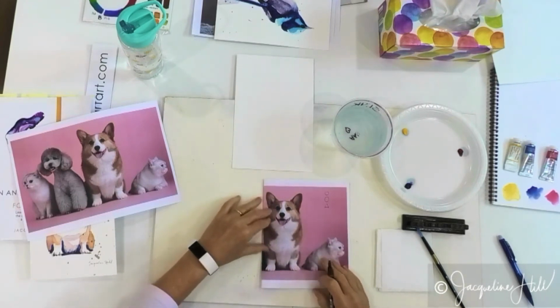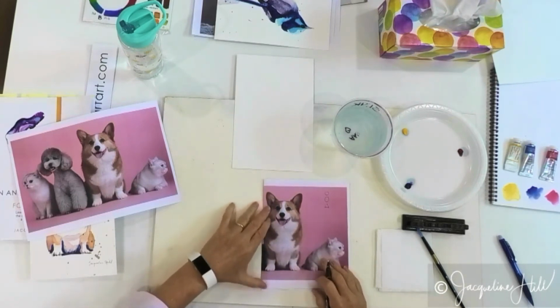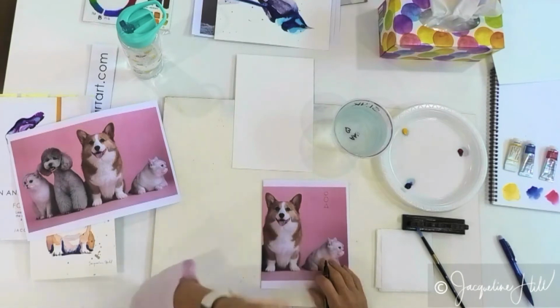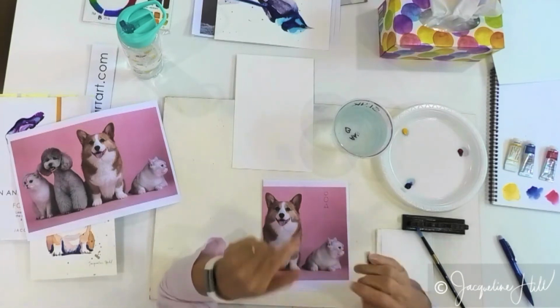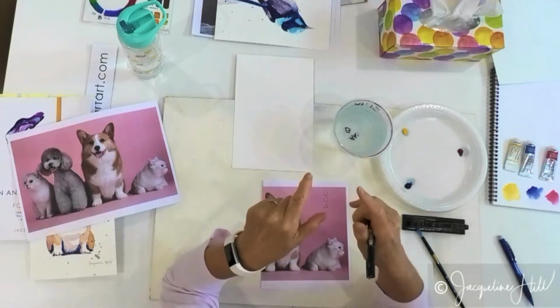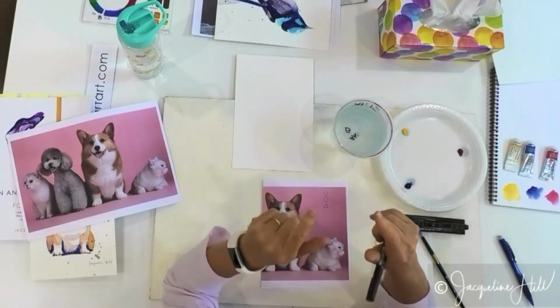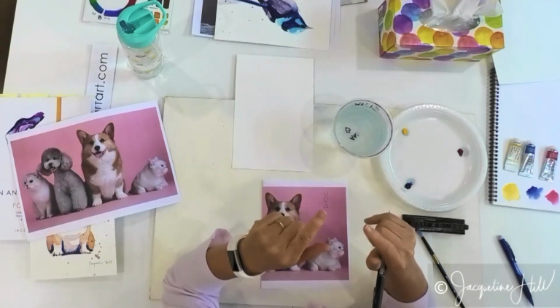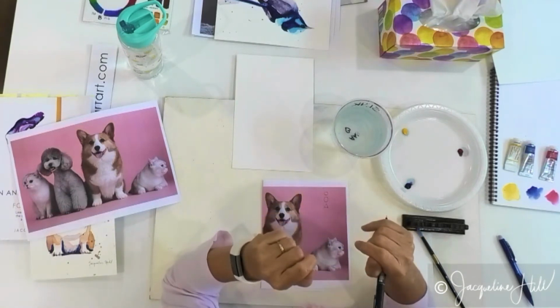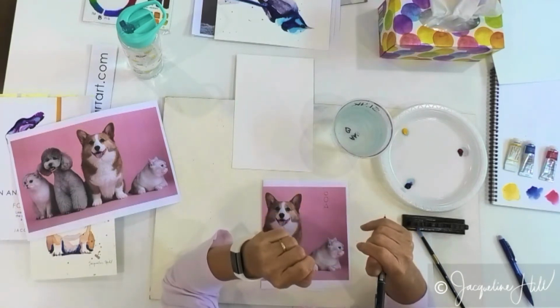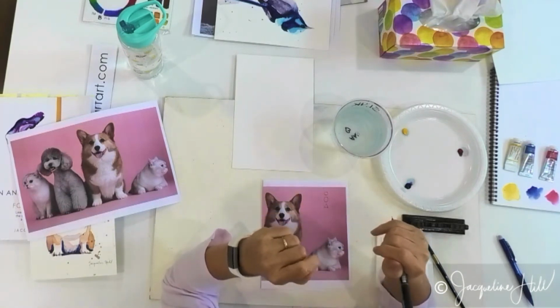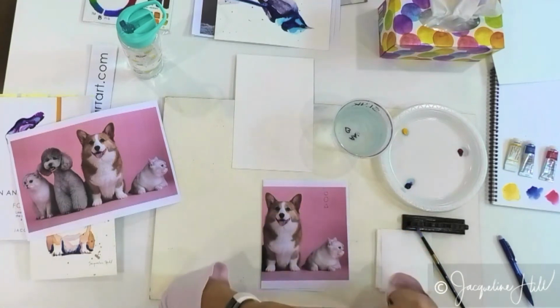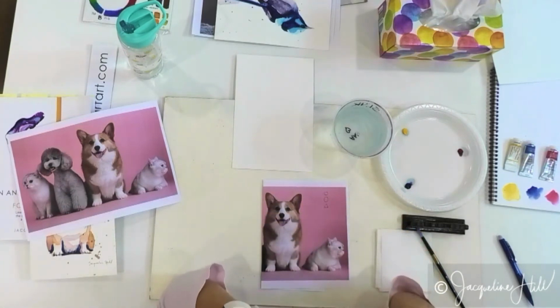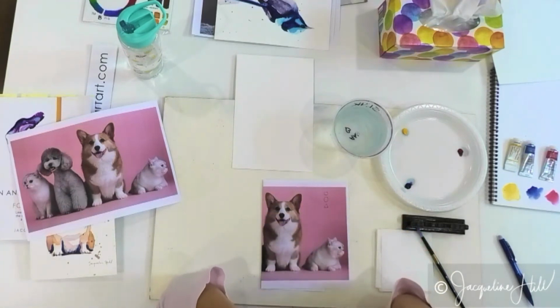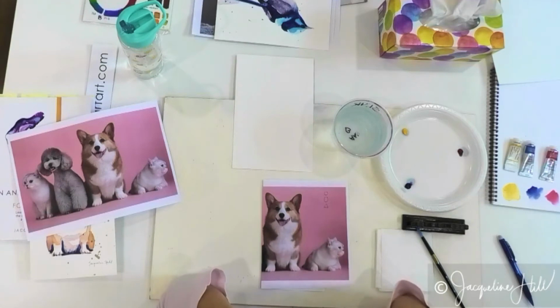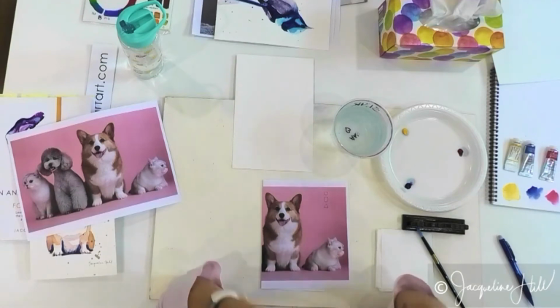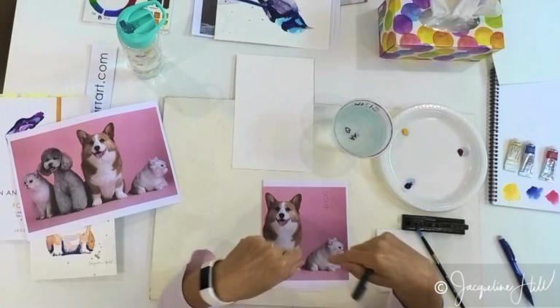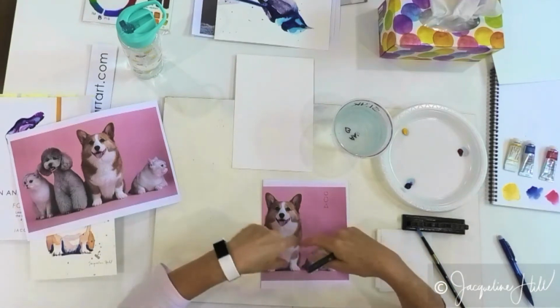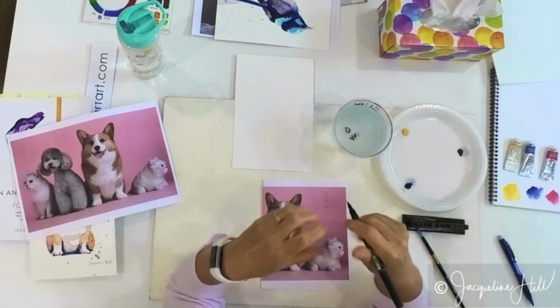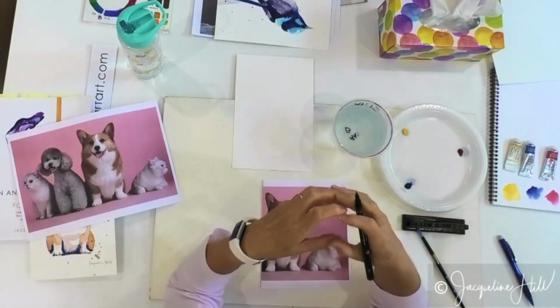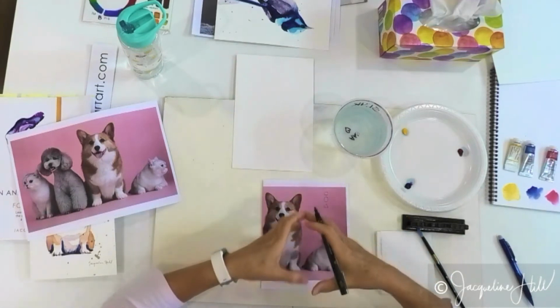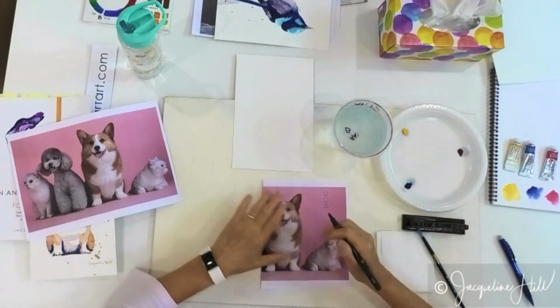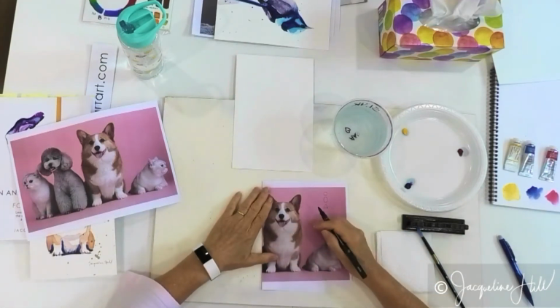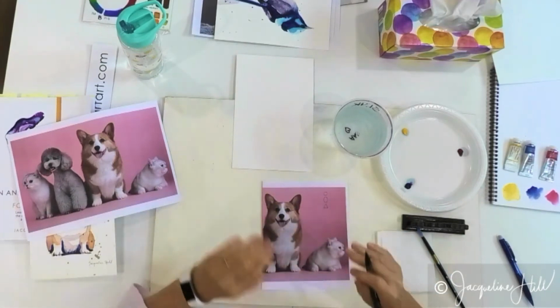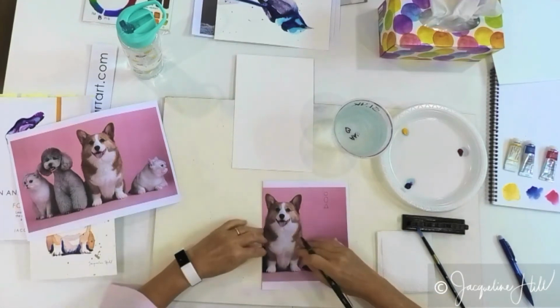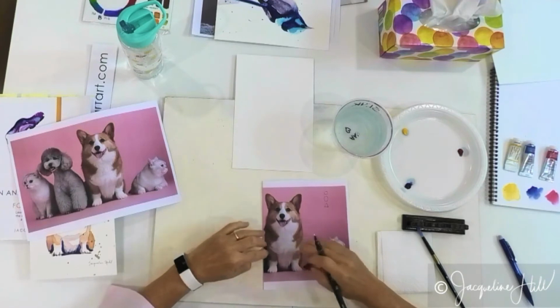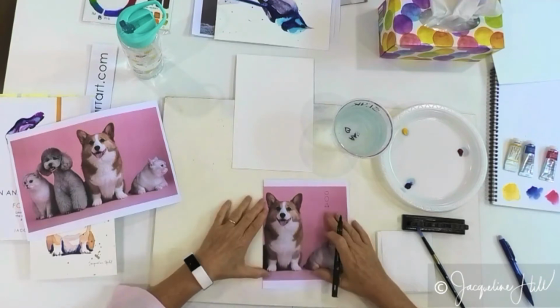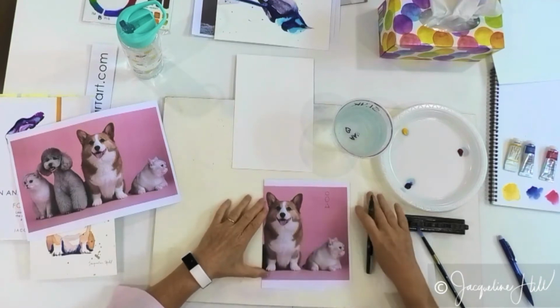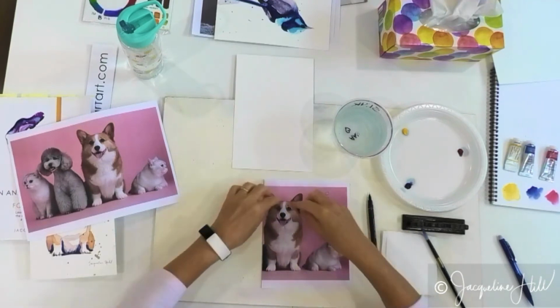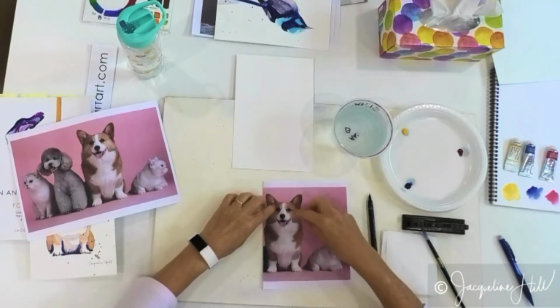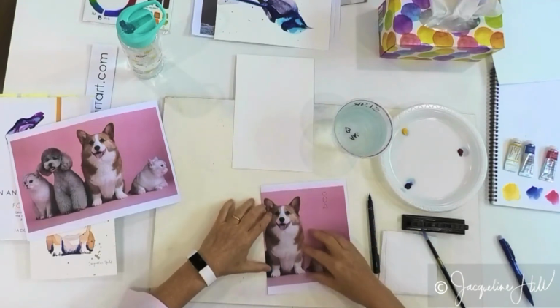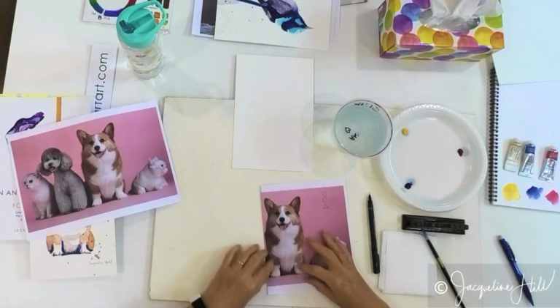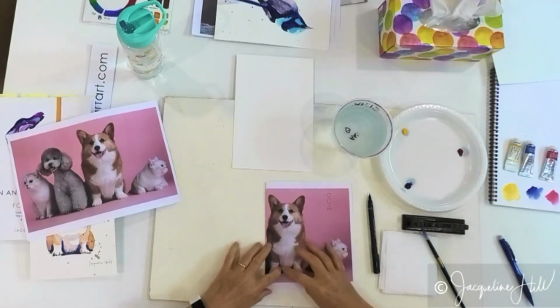What you want to do is switch off your modern mind — this is where your modern mind and Zen mind comes in. Your modern mind will say this is a dog, it's got a head and it's got a body. But that's not what we see here. What we've got is this big elongated sausage shape.